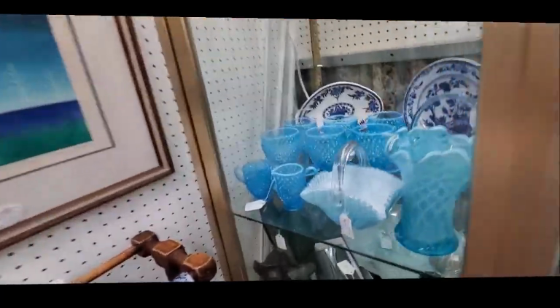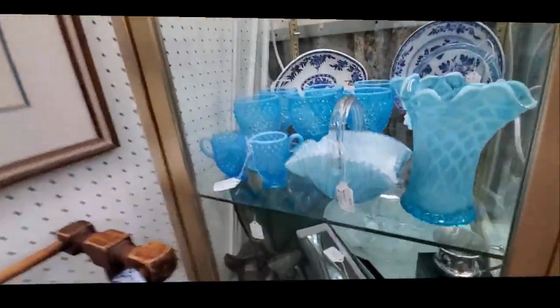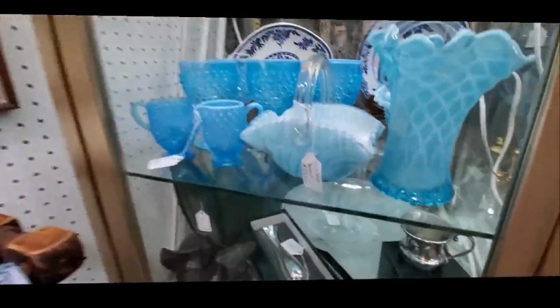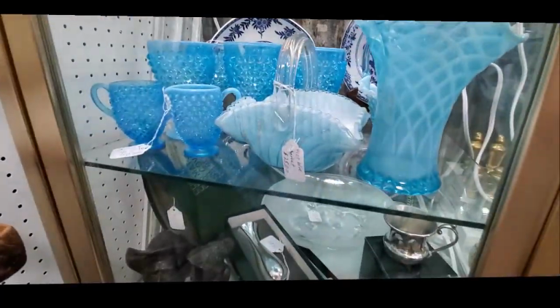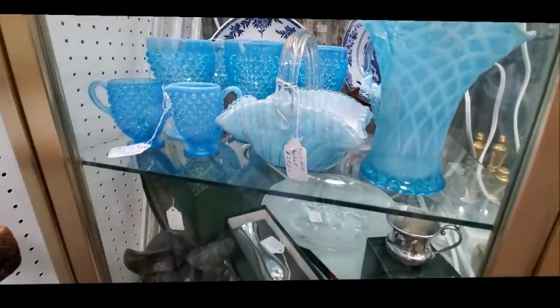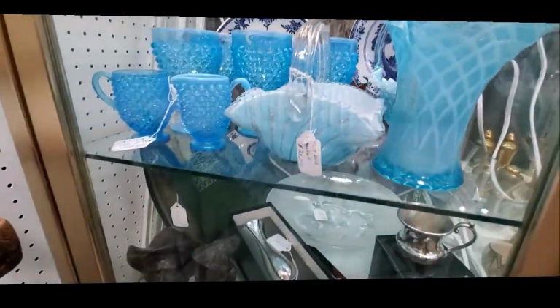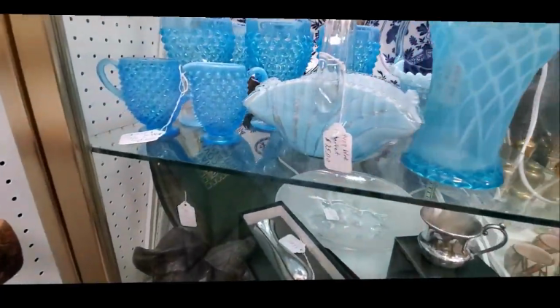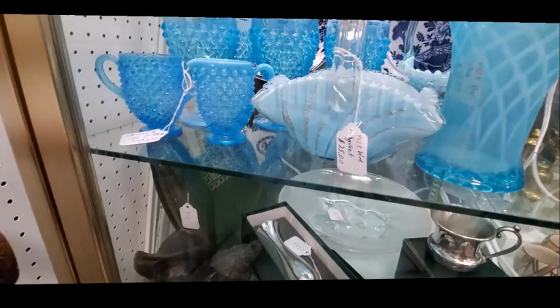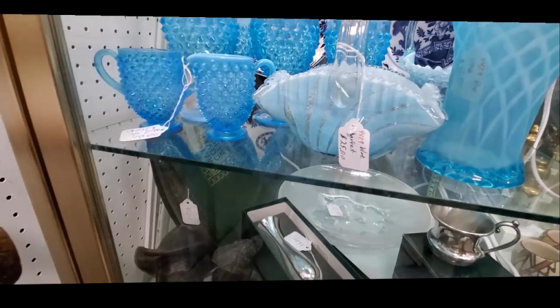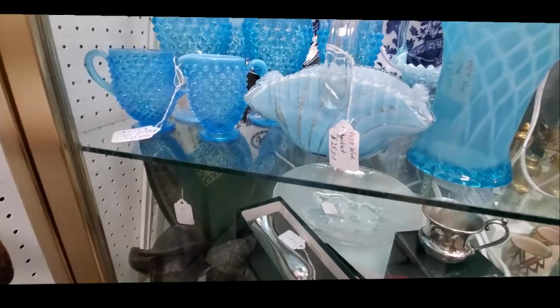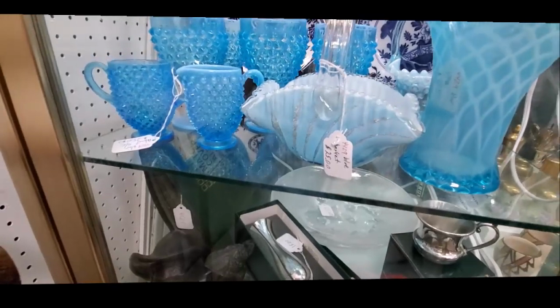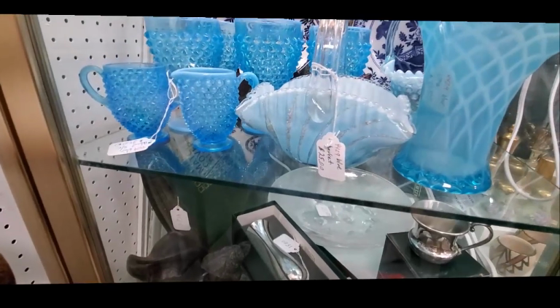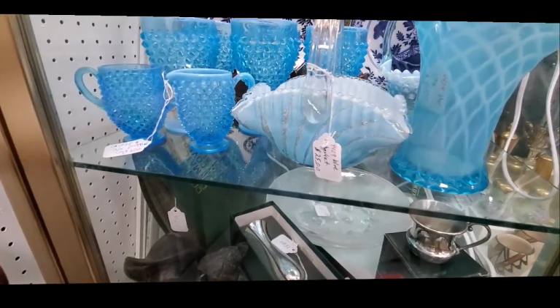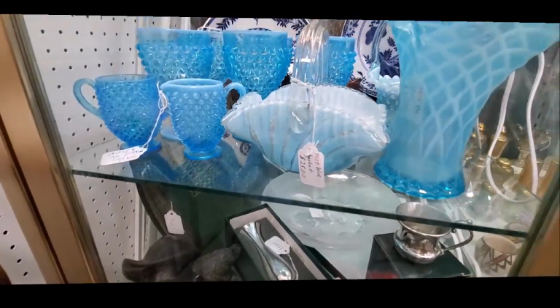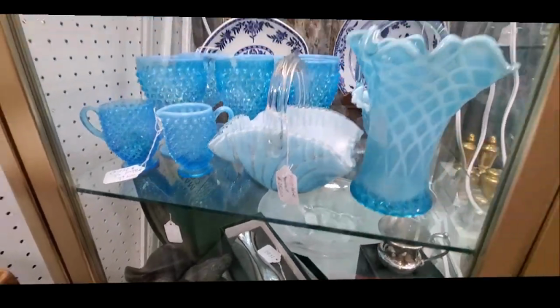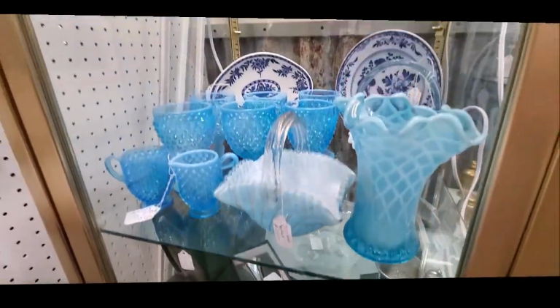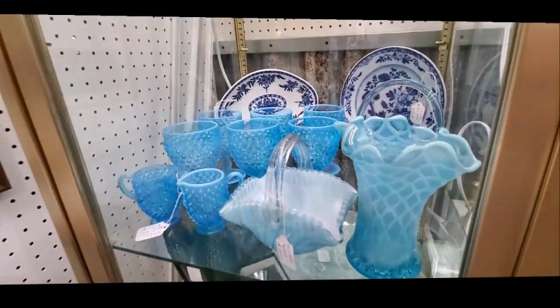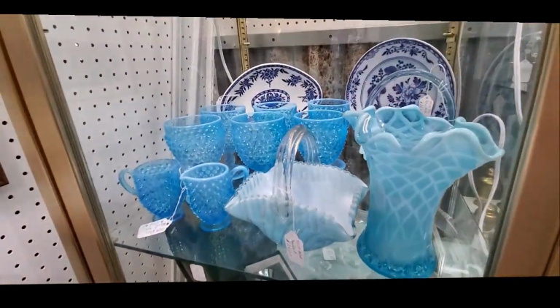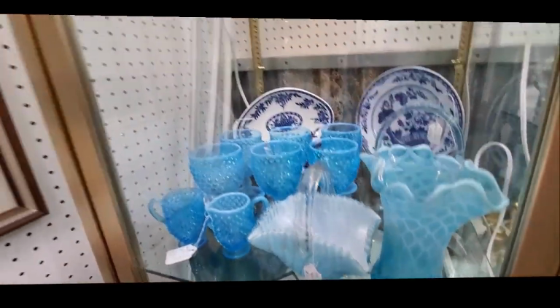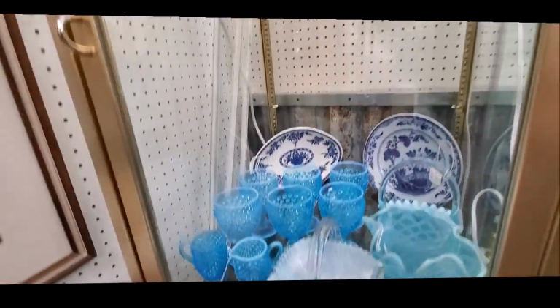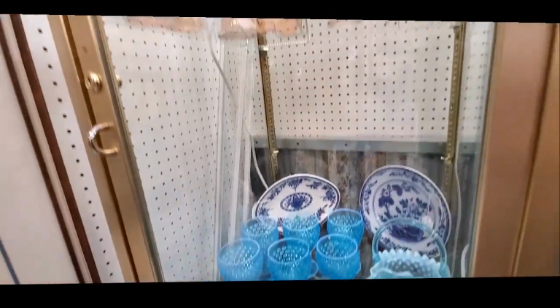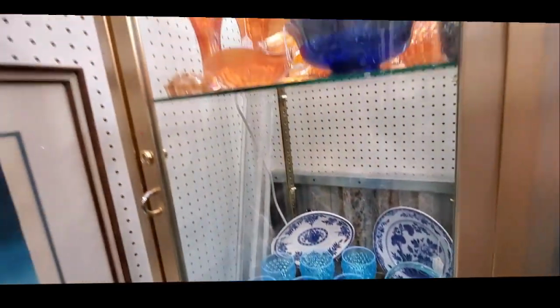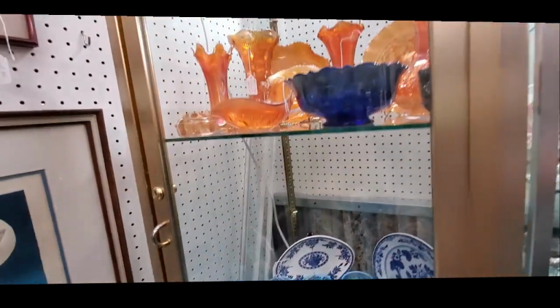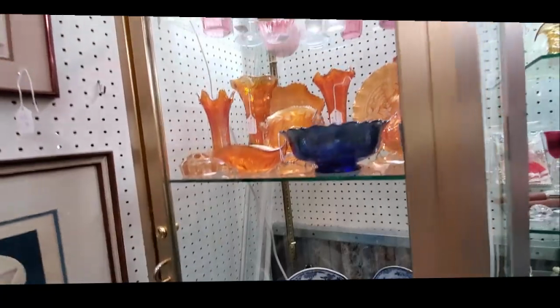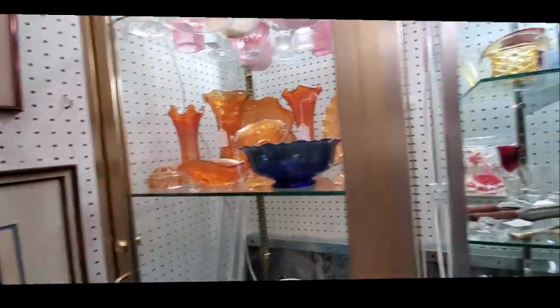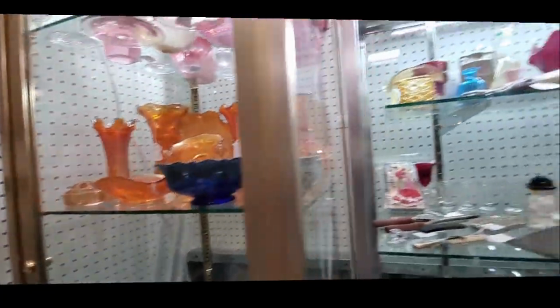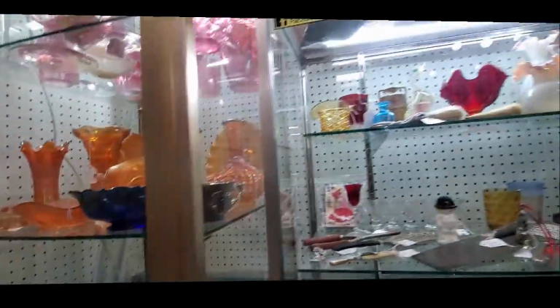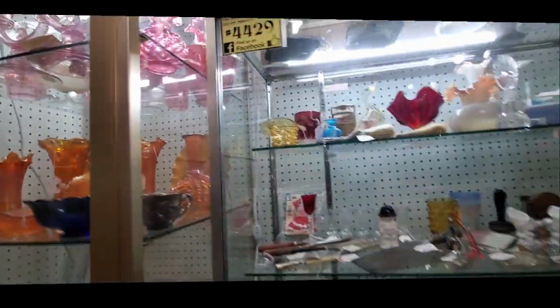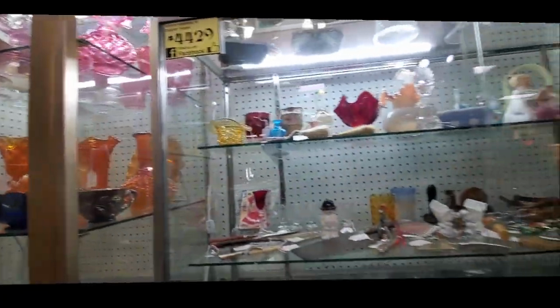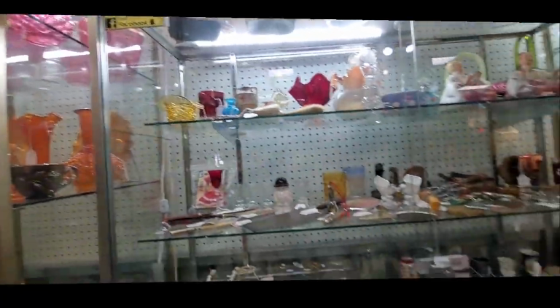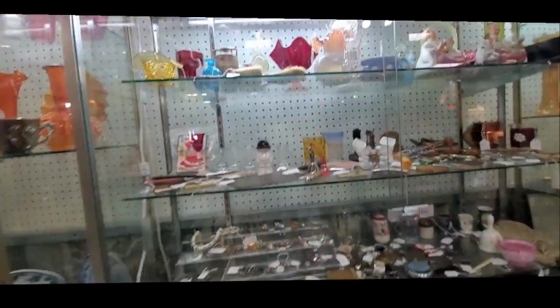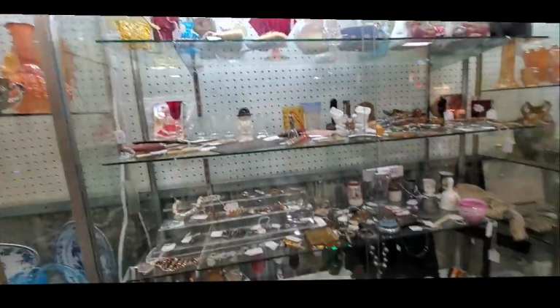I gotta say, I'm kind of bummed when I spot some really pretty blue opalescent that I want, and it's at retail, and I cannot justify buying myself anything right now. I can want, though.